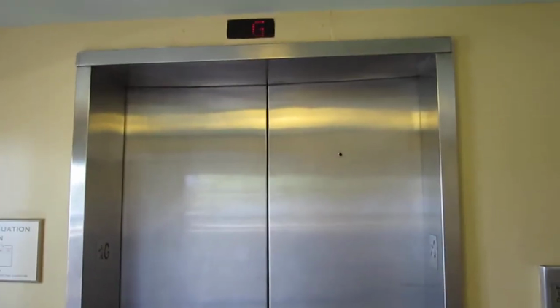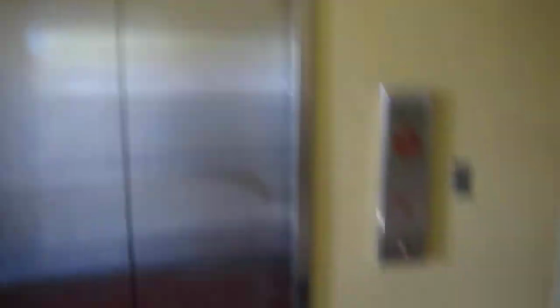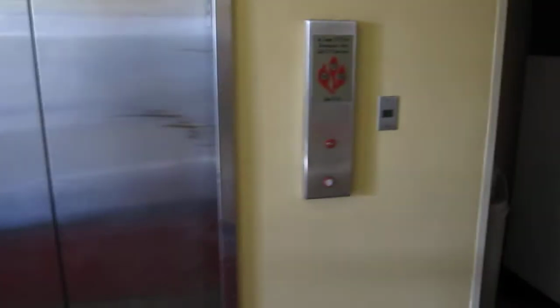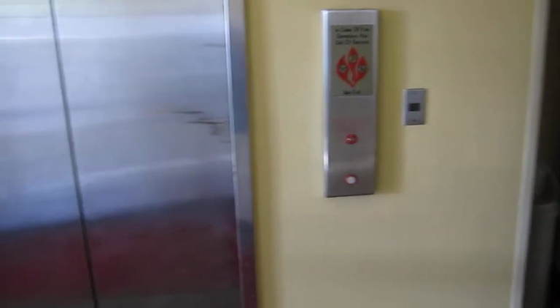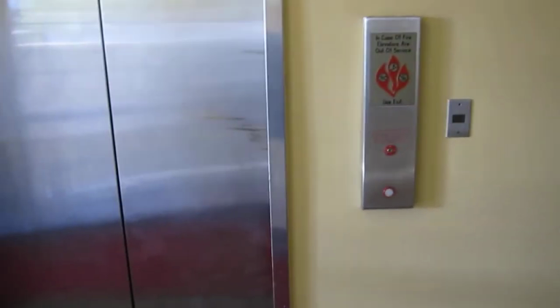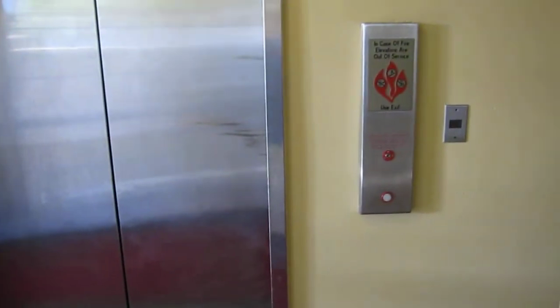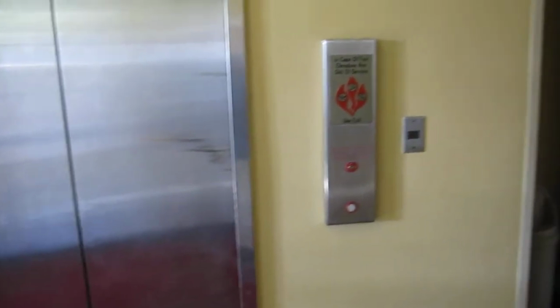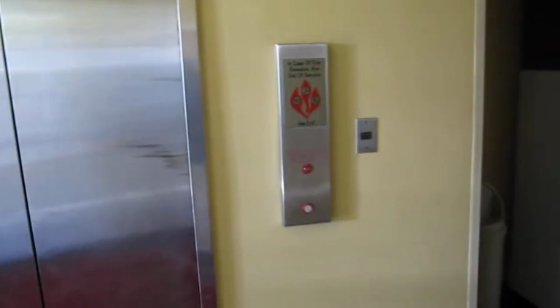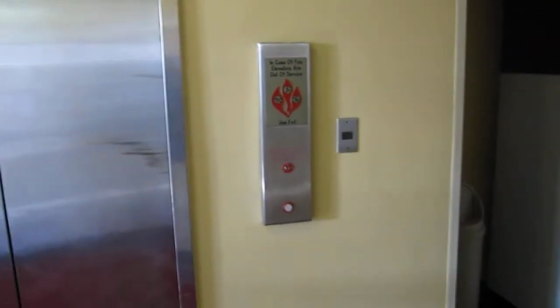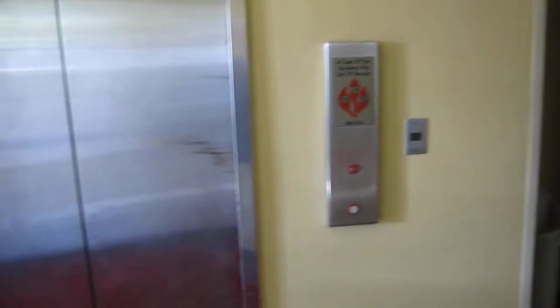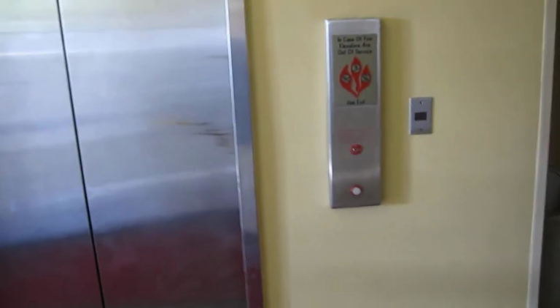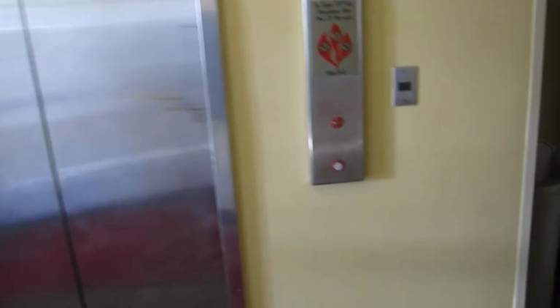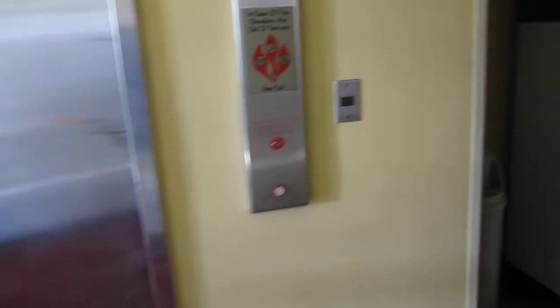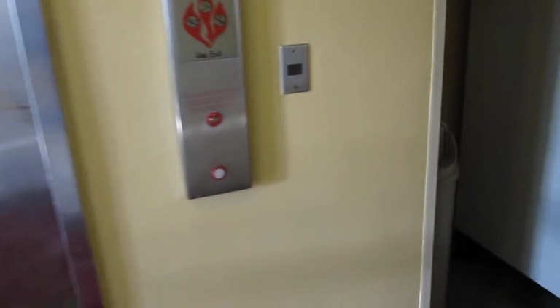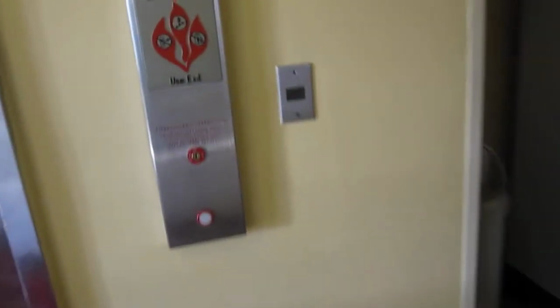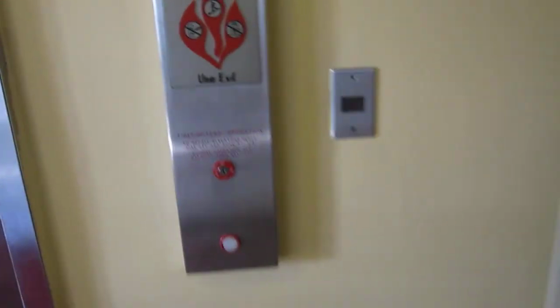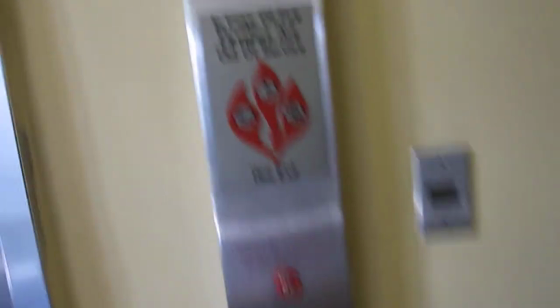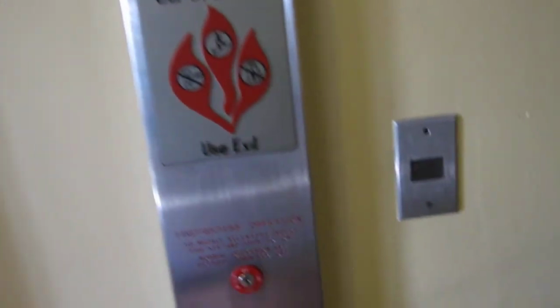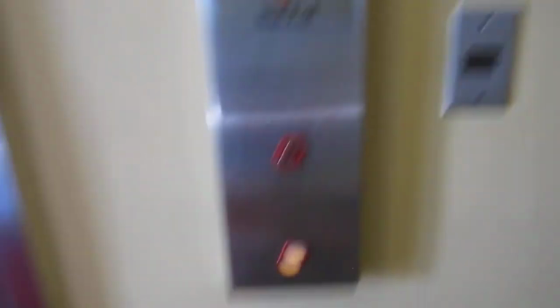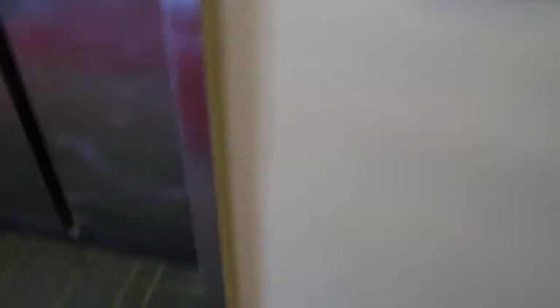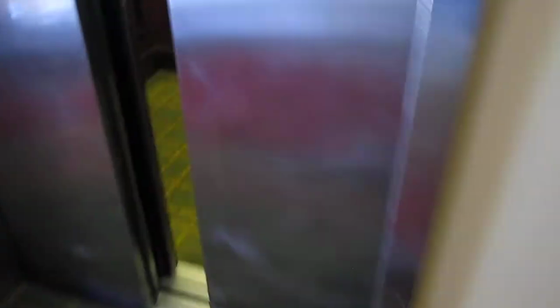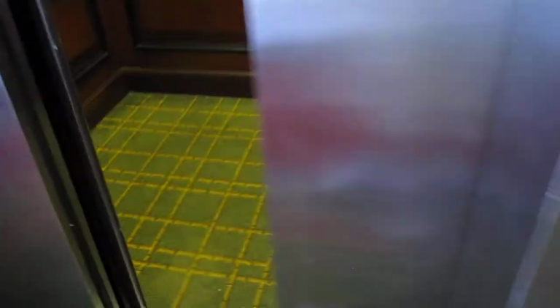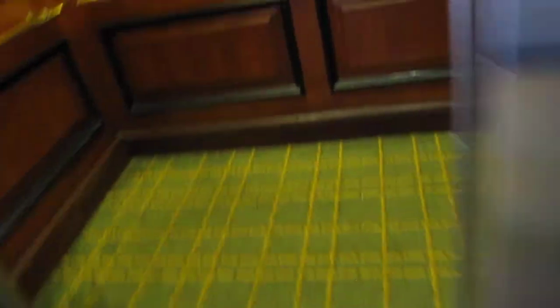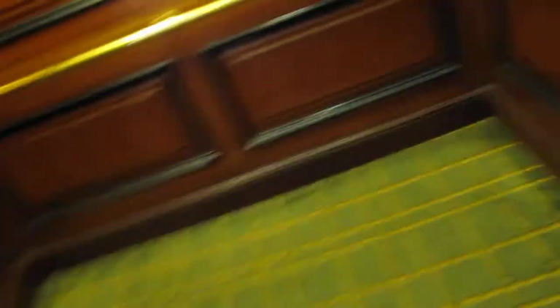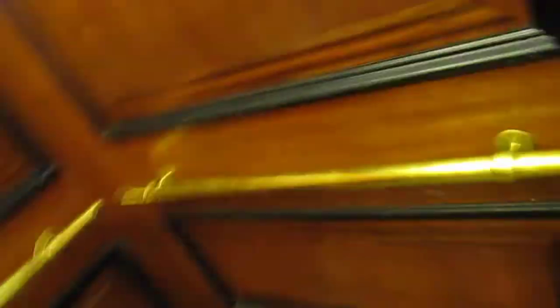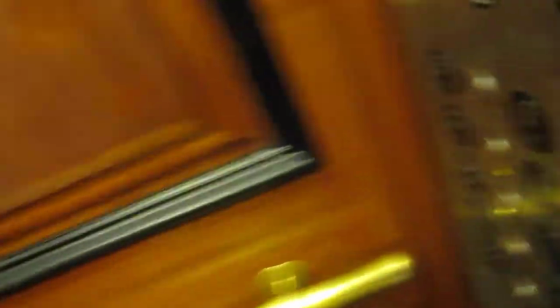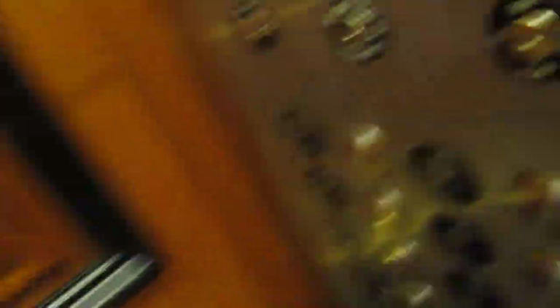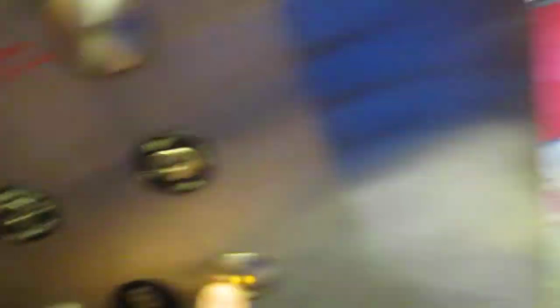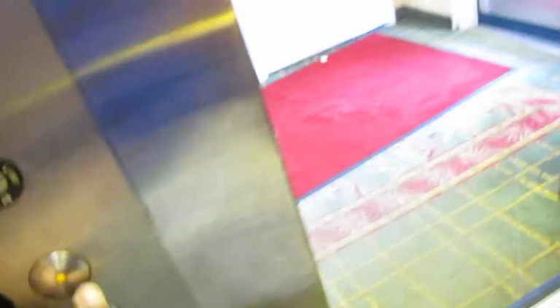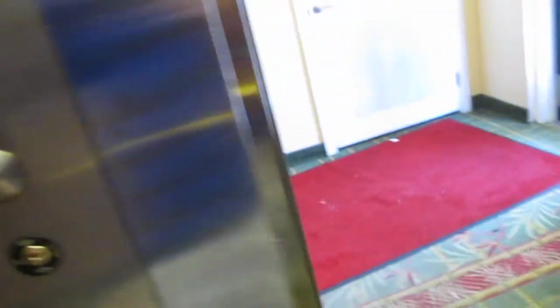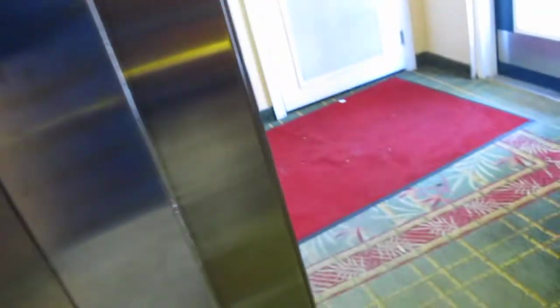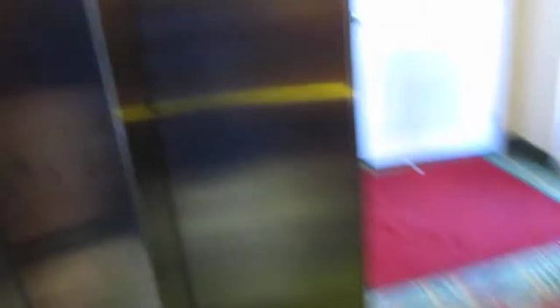This right here is the elevator at the Holiday Inn Motel in Highland Beach, Florida. And it's not just any elevator — it's a Dover. Go 6.